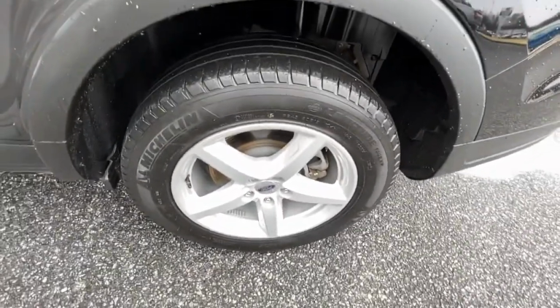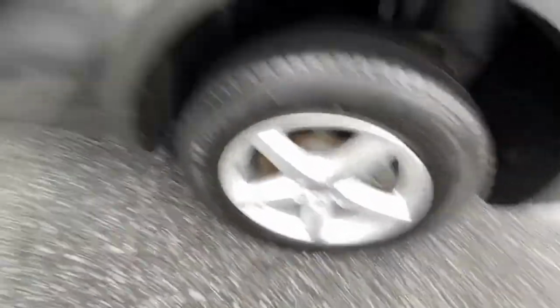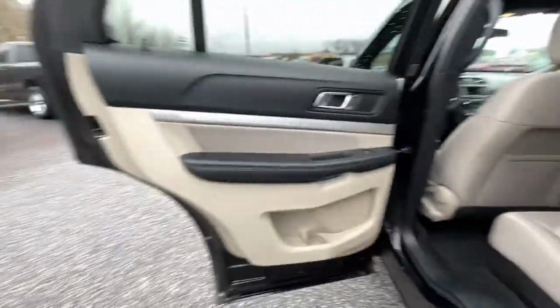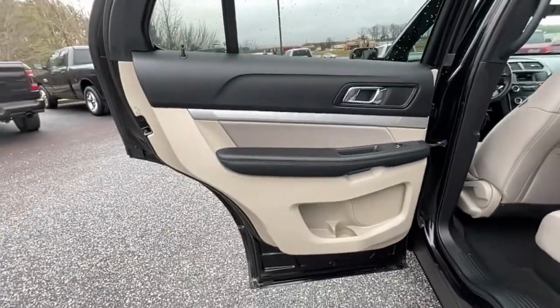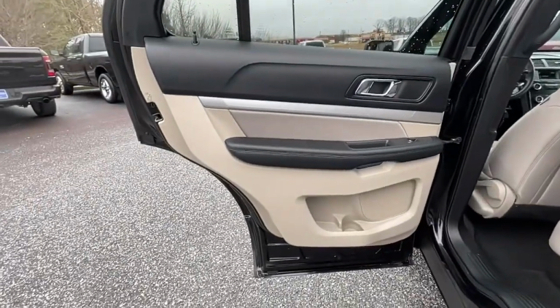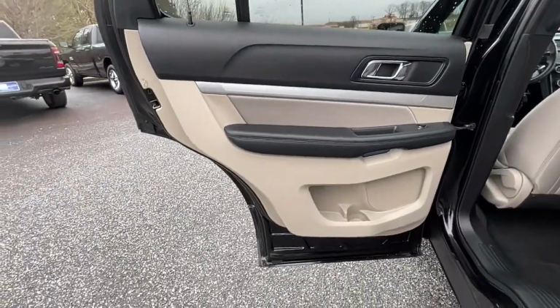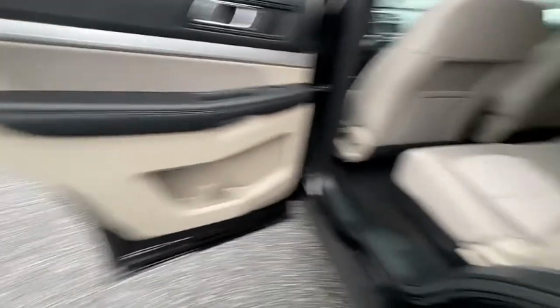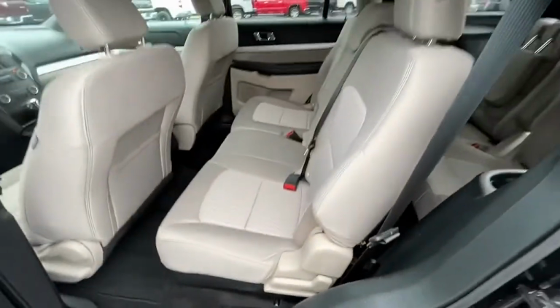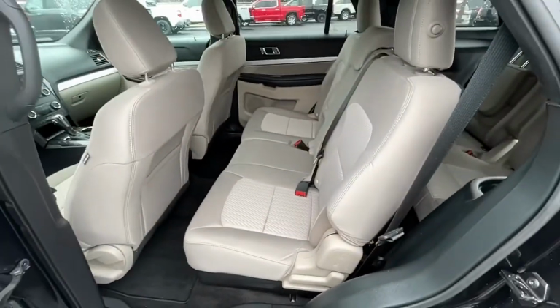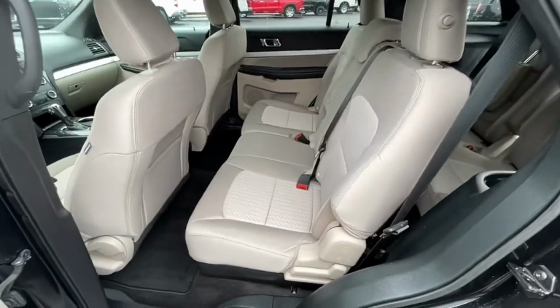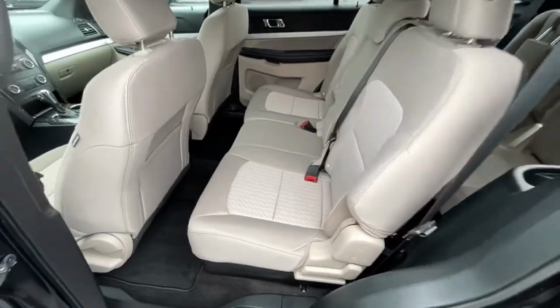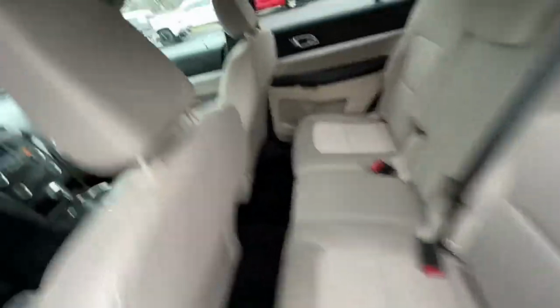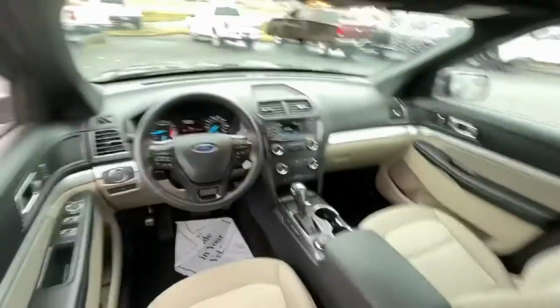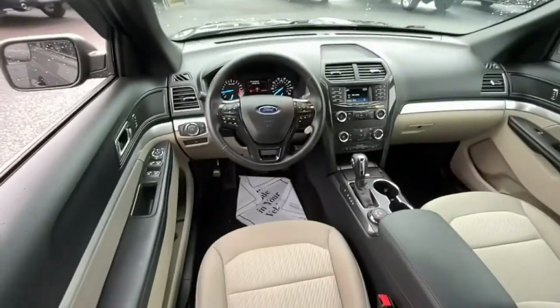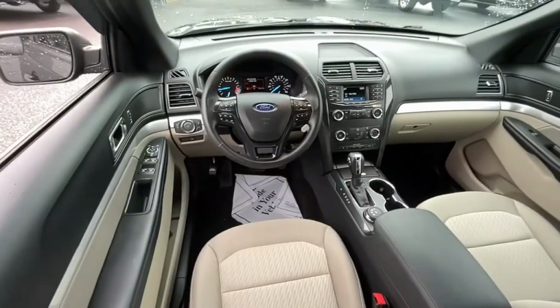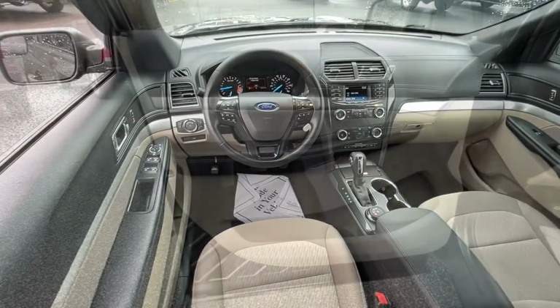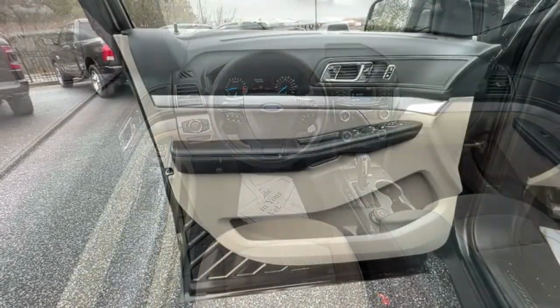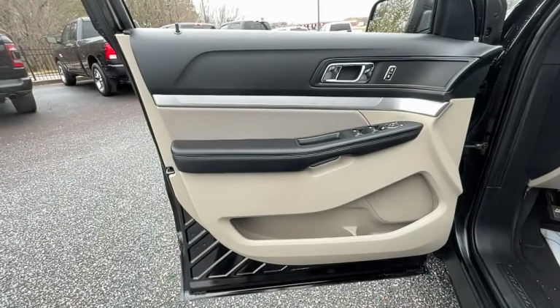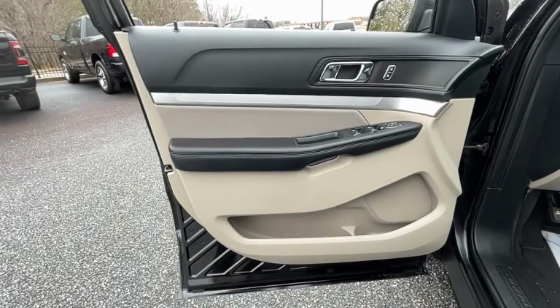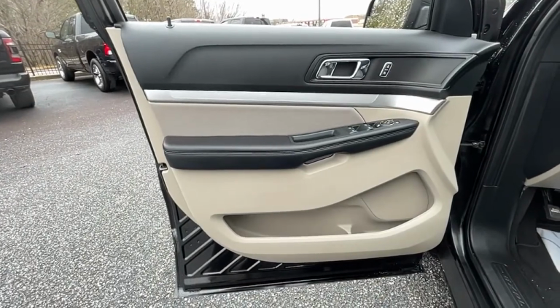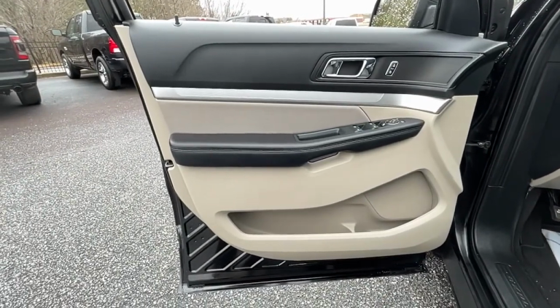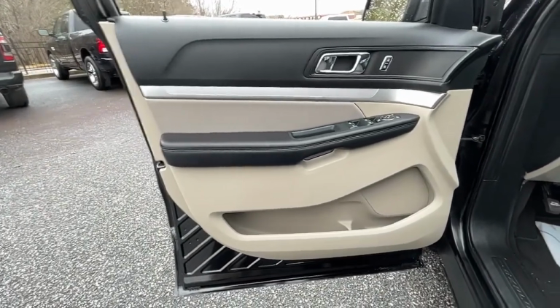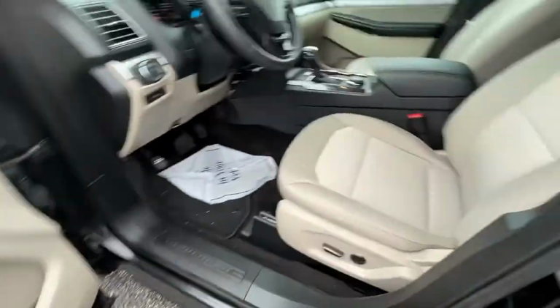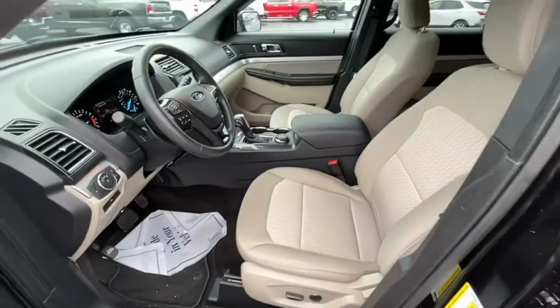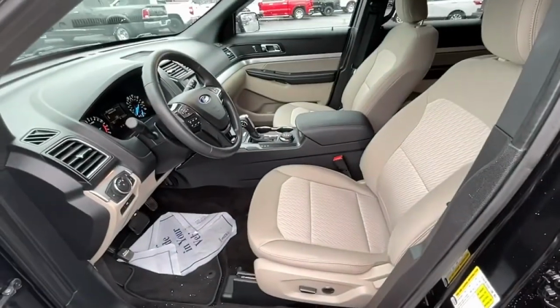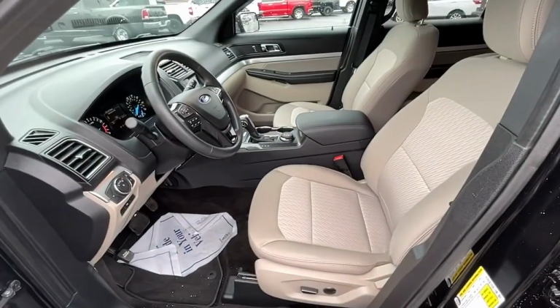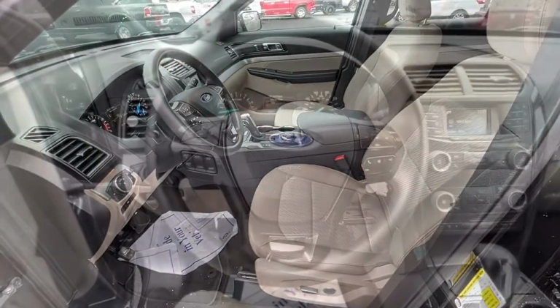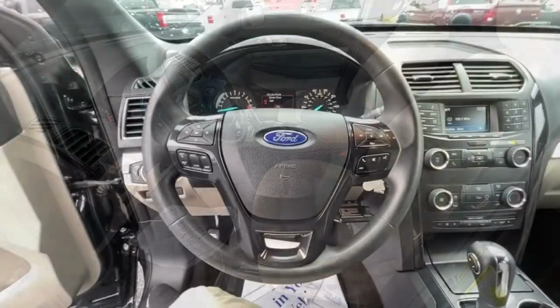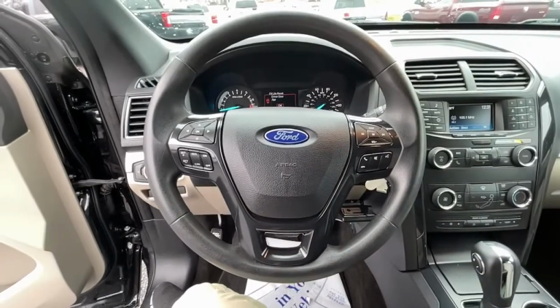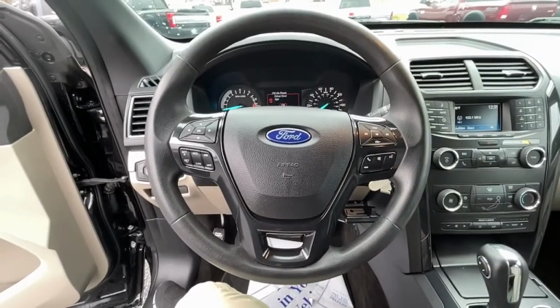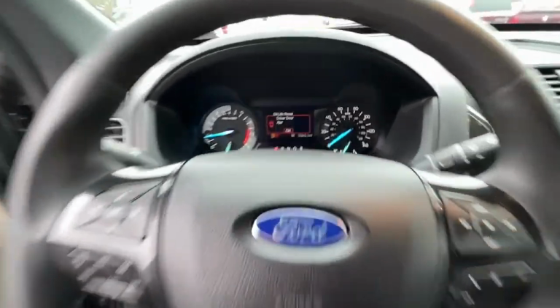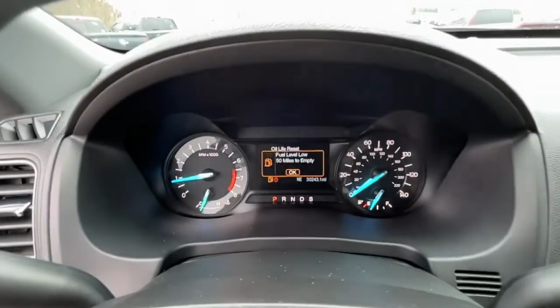The following are some of this vehicle's highlighted options: electronic stability control, aluminum wheels, trip computer, power windows, bucket seats, AM-FM stereo, four-wheel disc brakes, and power steering.